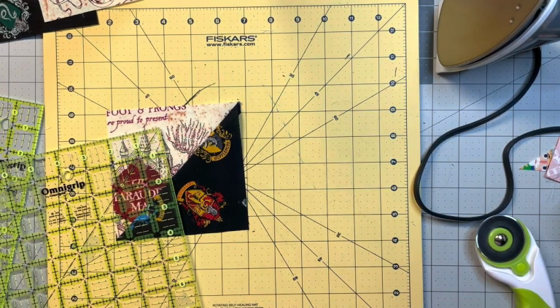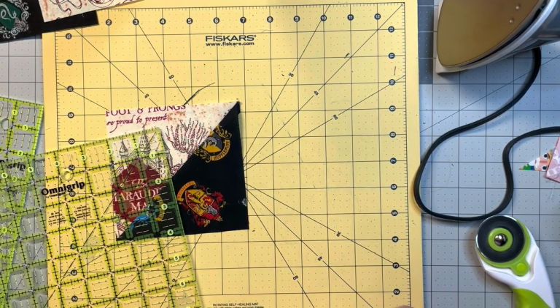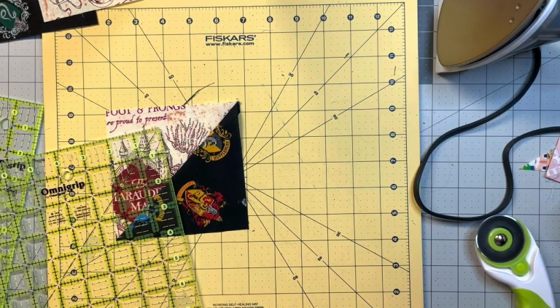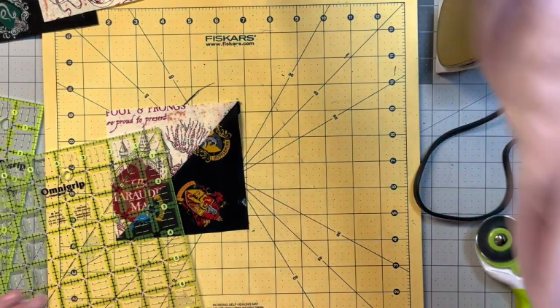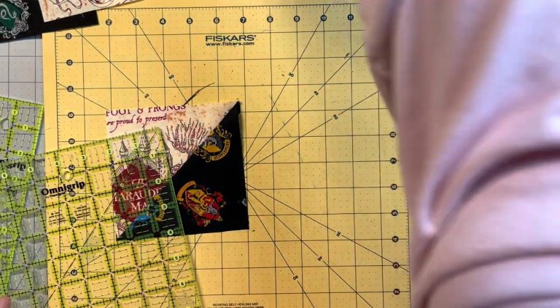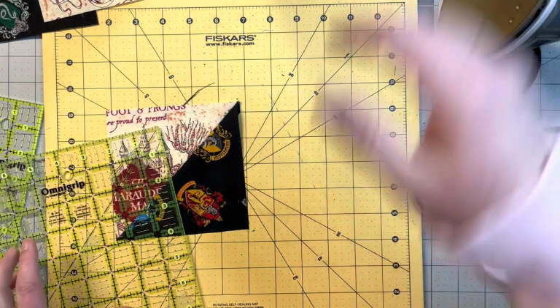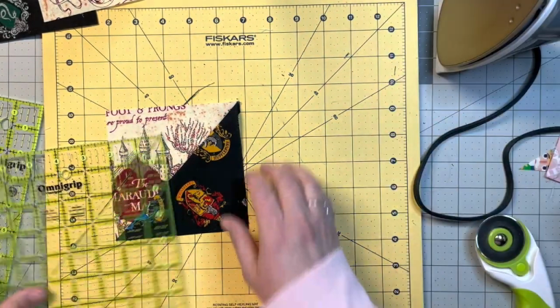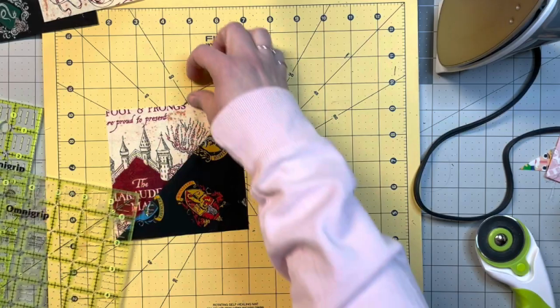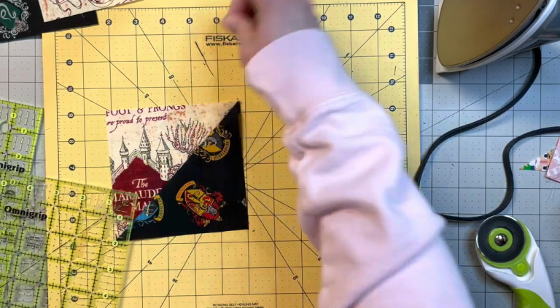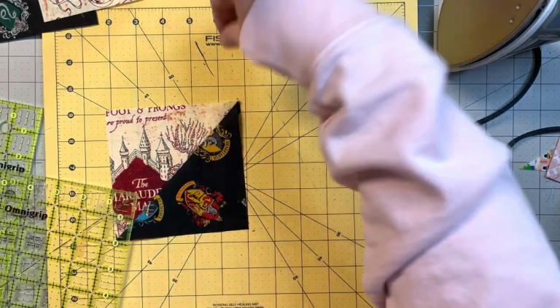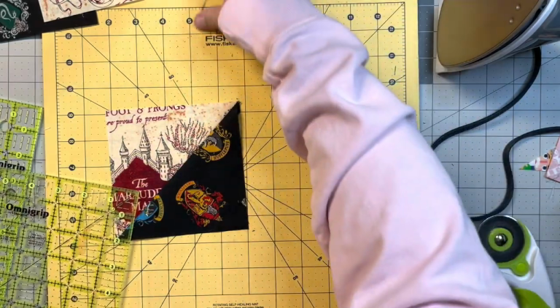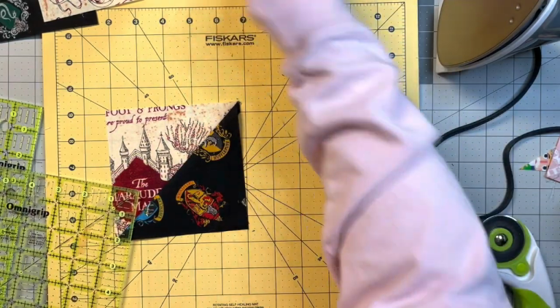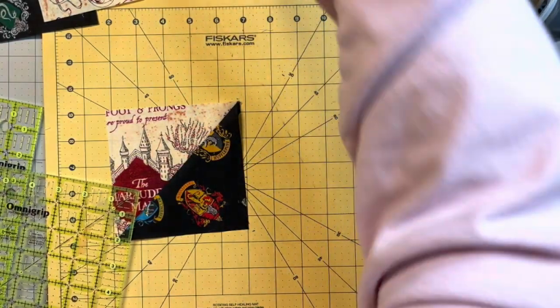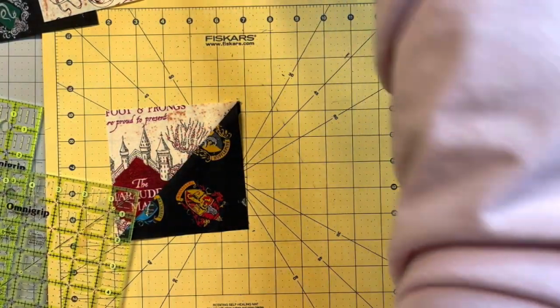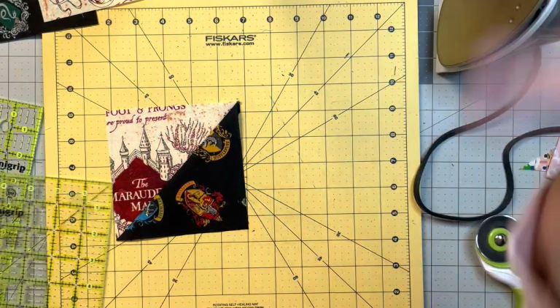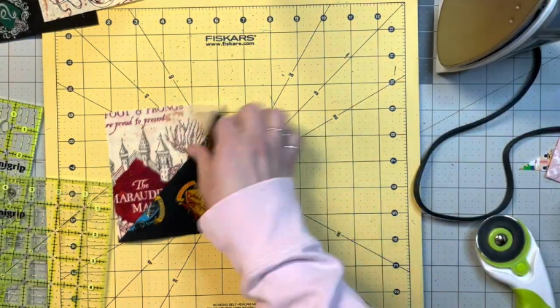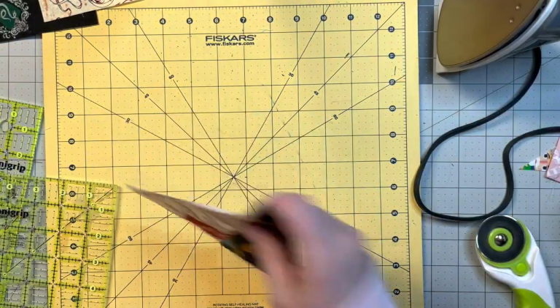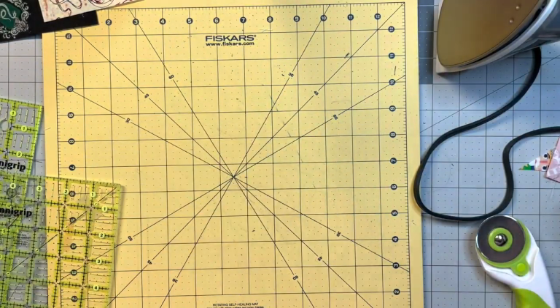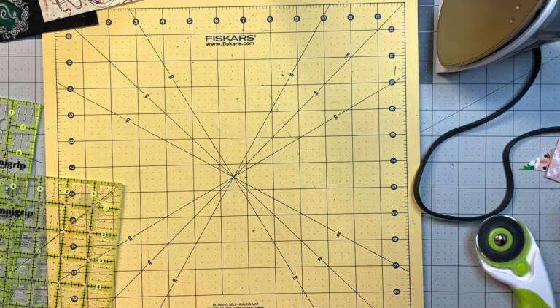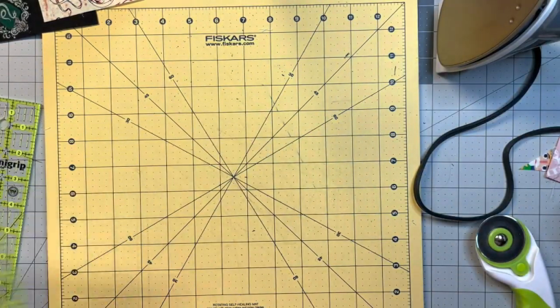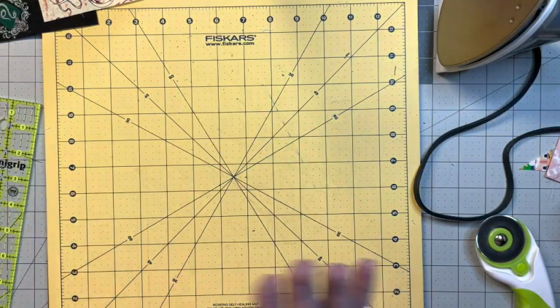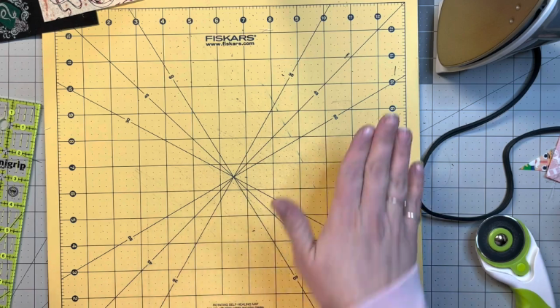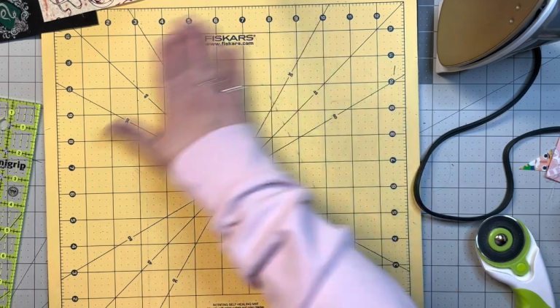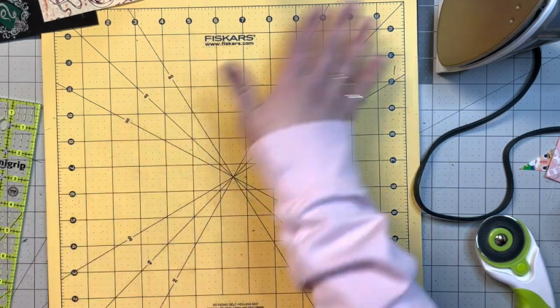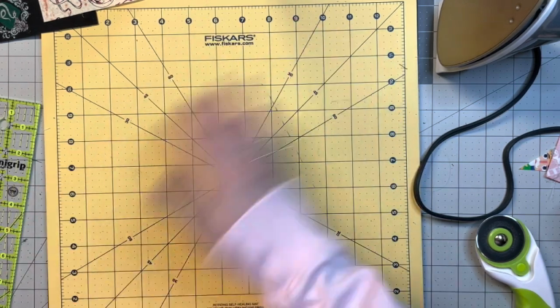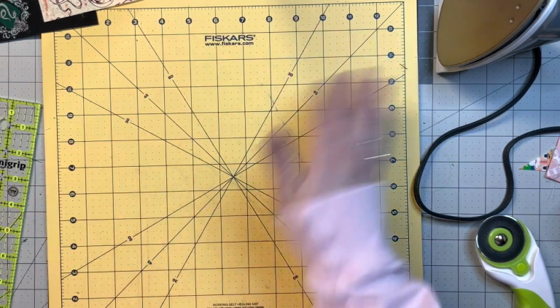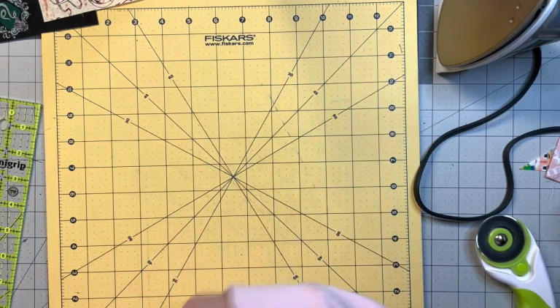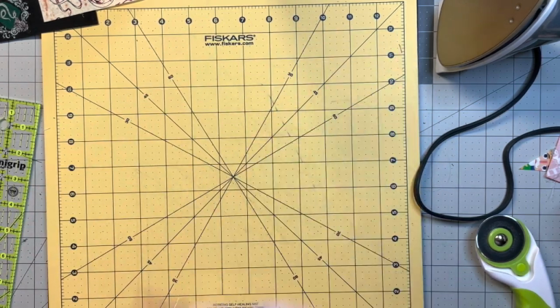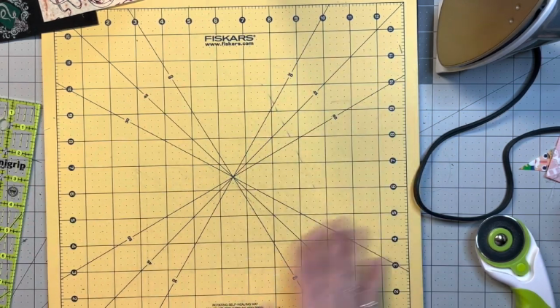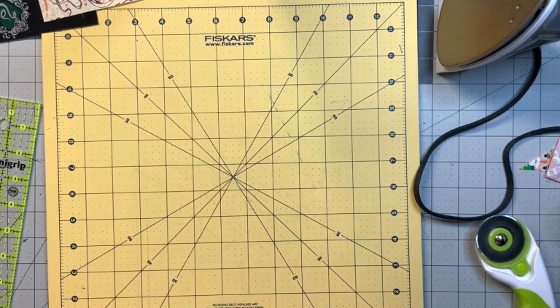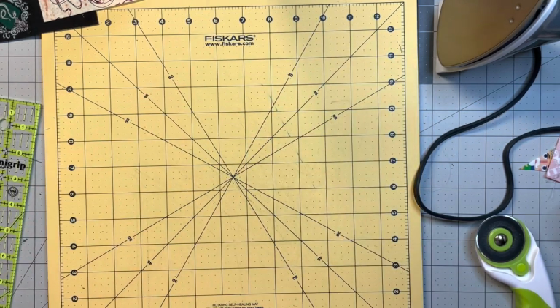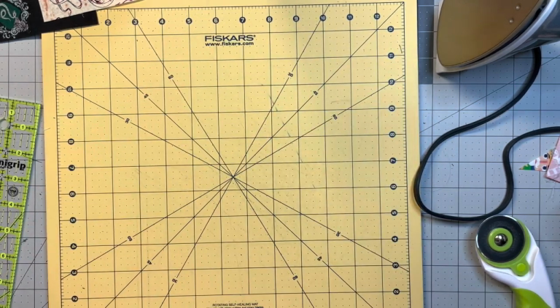Alright, so that's how to do a five inch half square triangle. Now I'm going to get the rest of the pieces for the actual block we're making today and I'll be right back in just a minute.